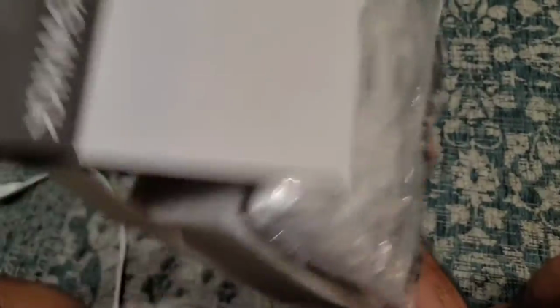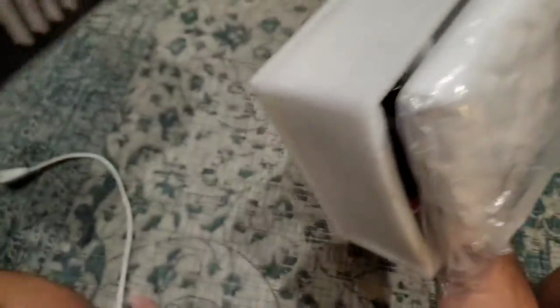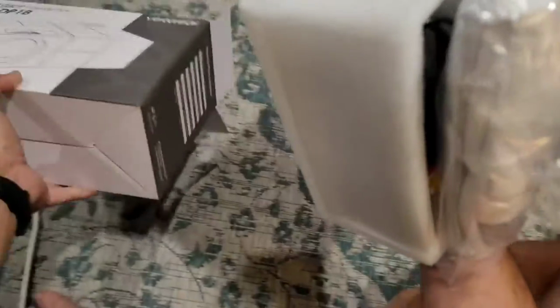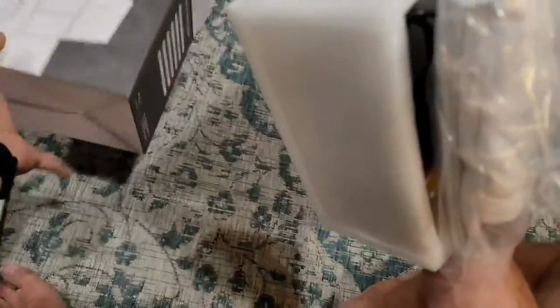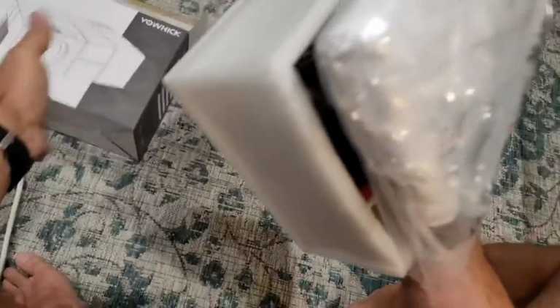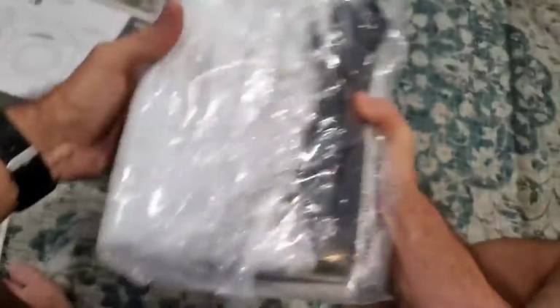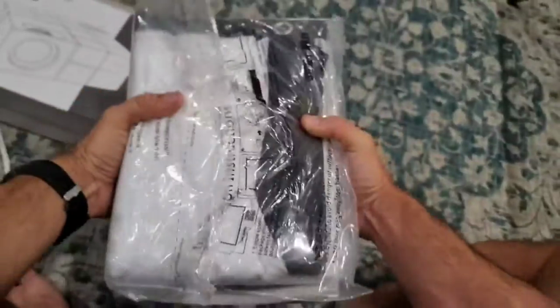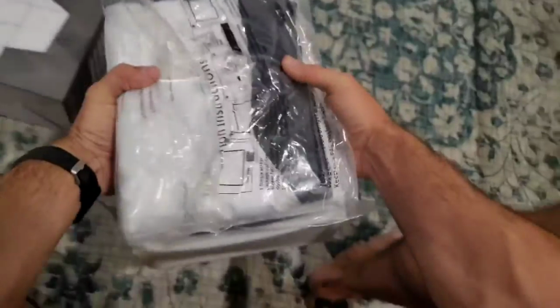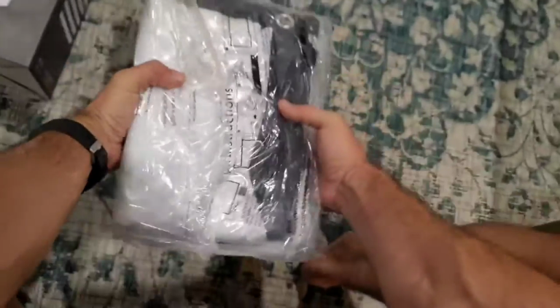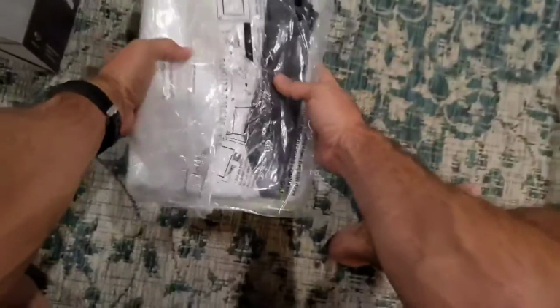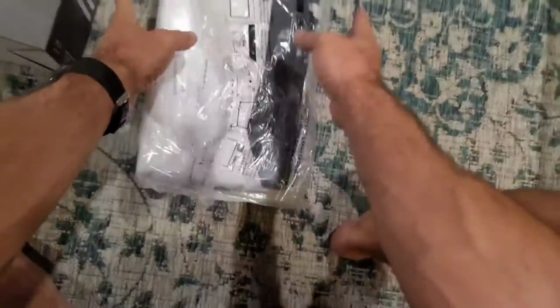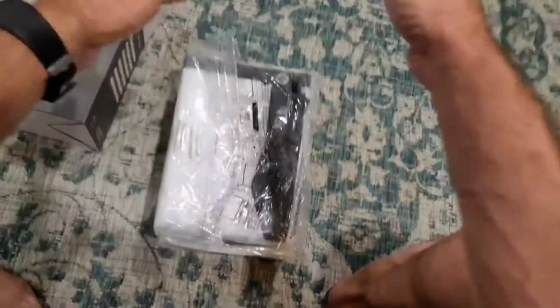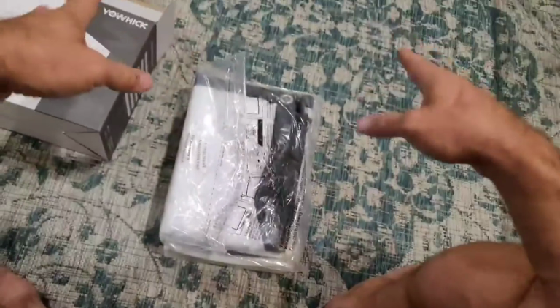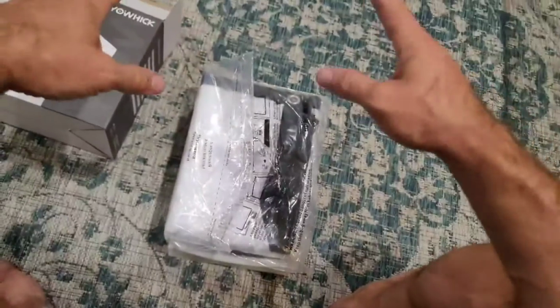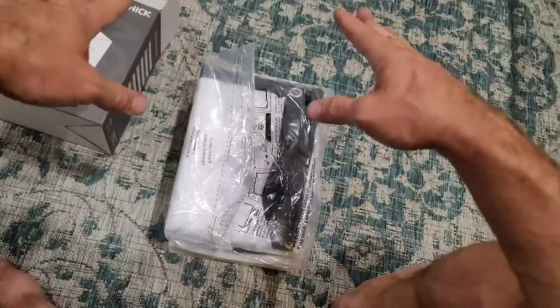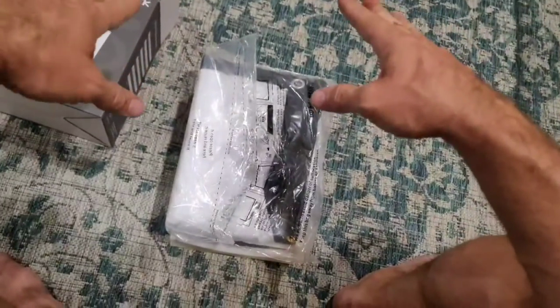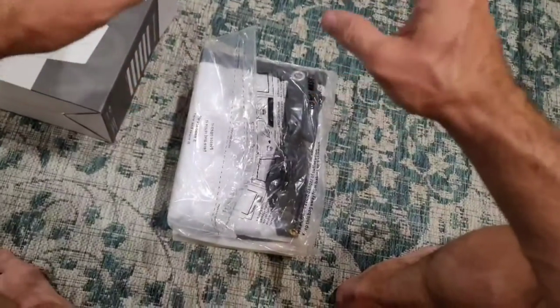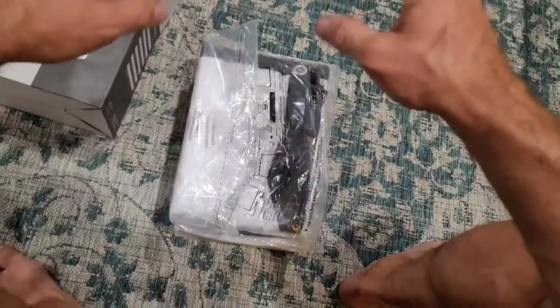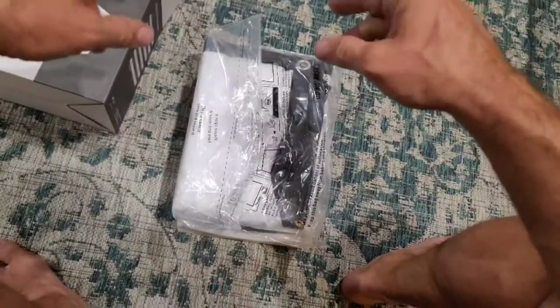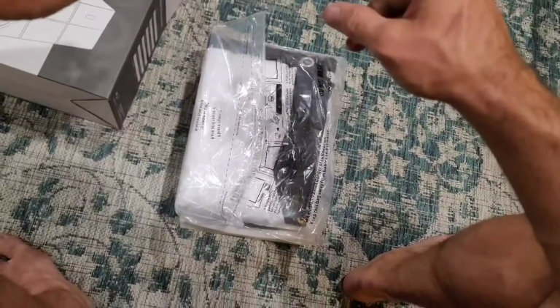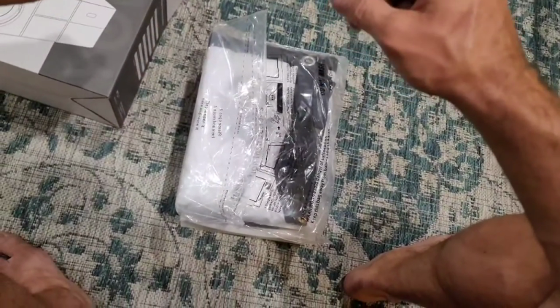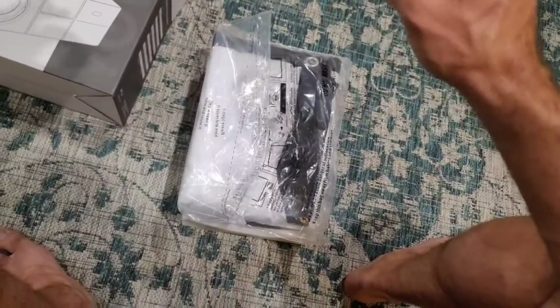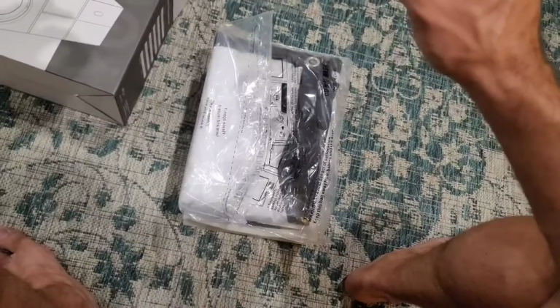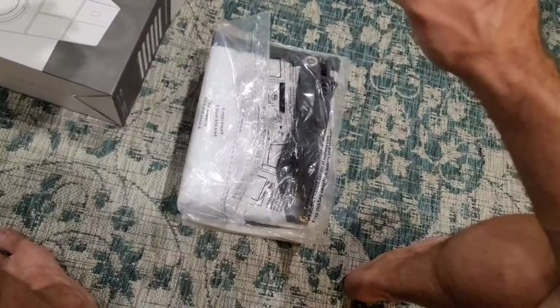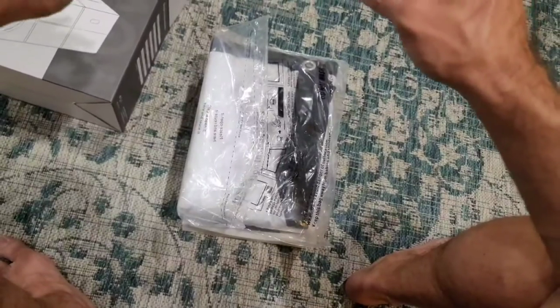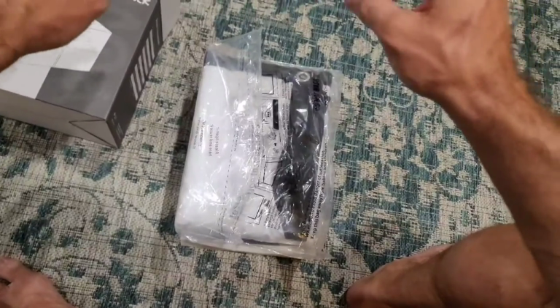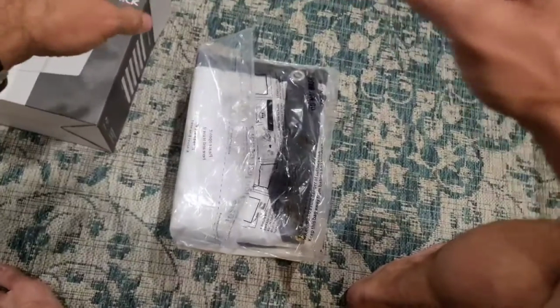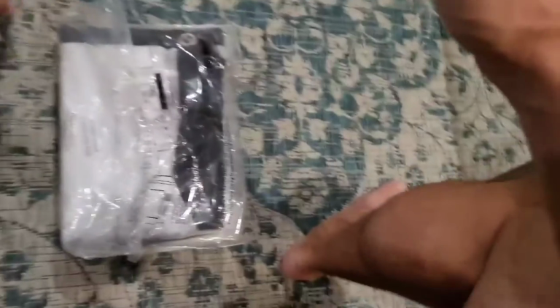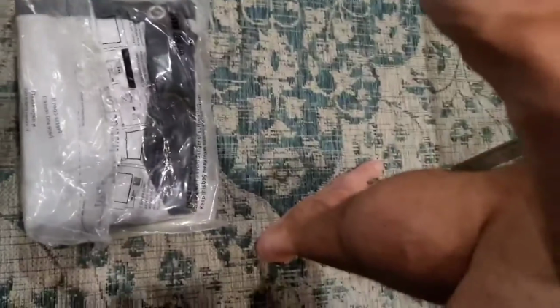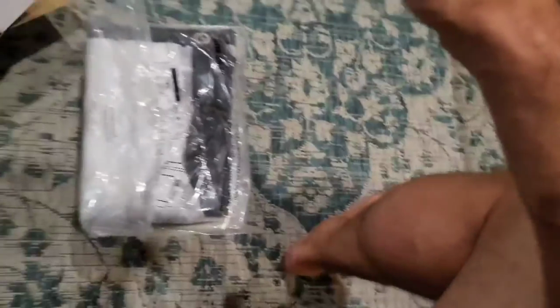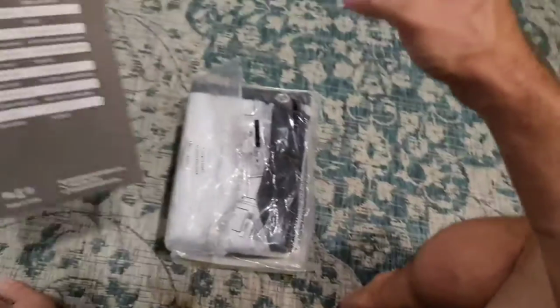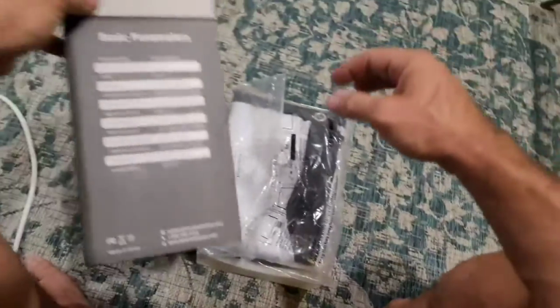The only complaint that I have about this thing is that for such a nice projector and for all the details they put into it, it would have been great to have a nice little carrying case instead of having to transport it in this box.